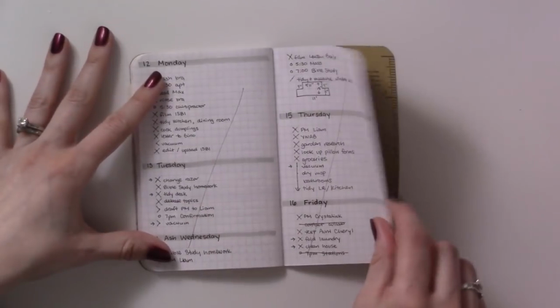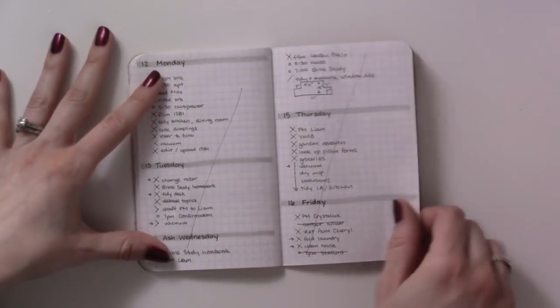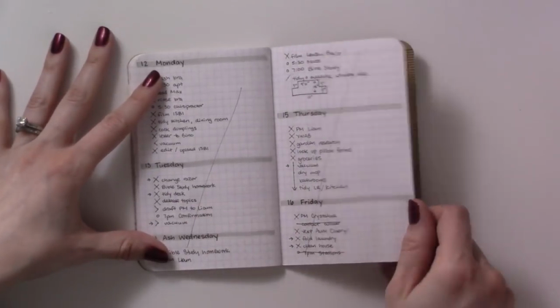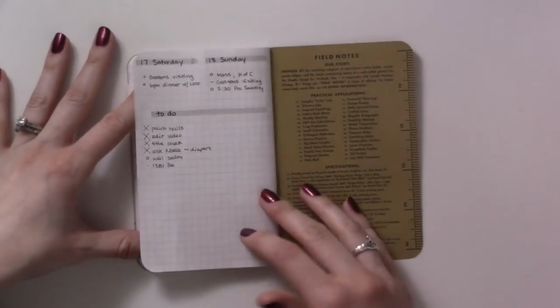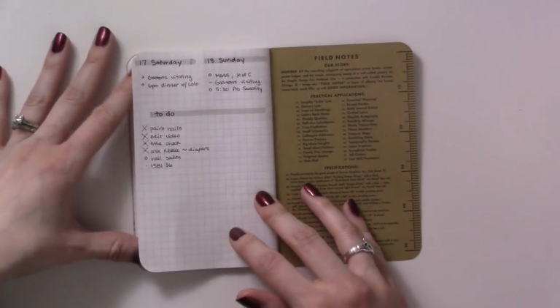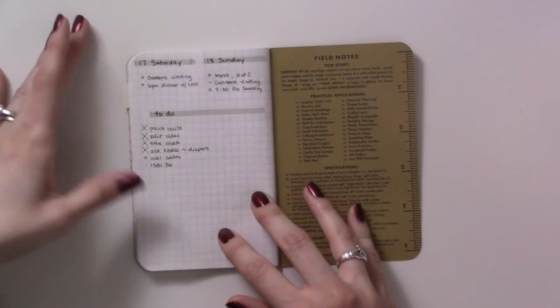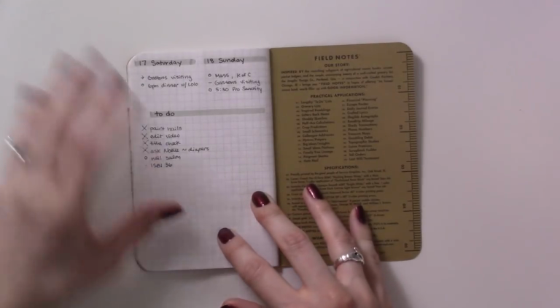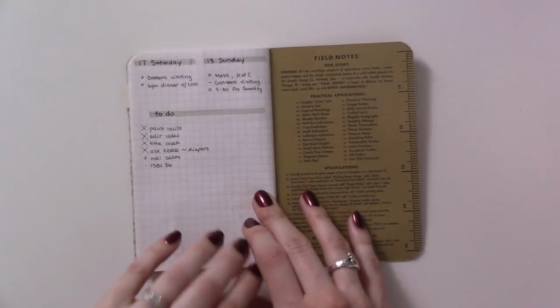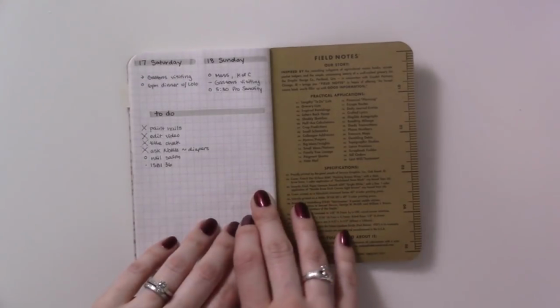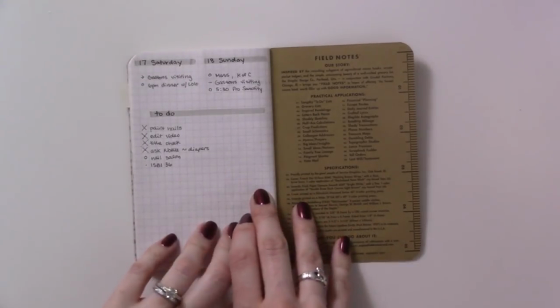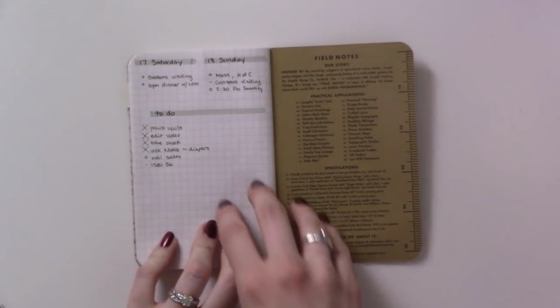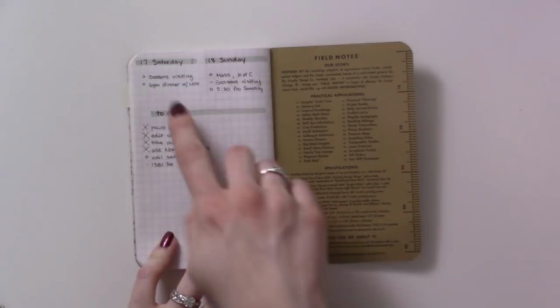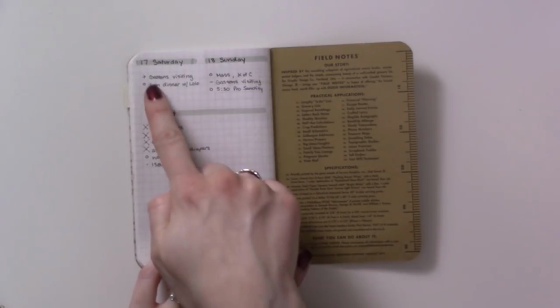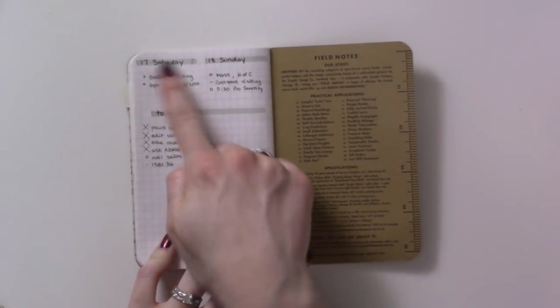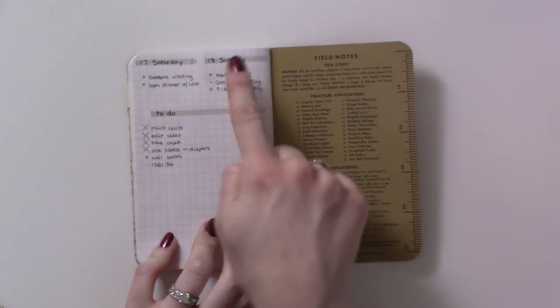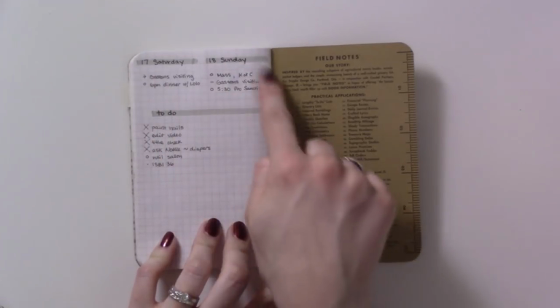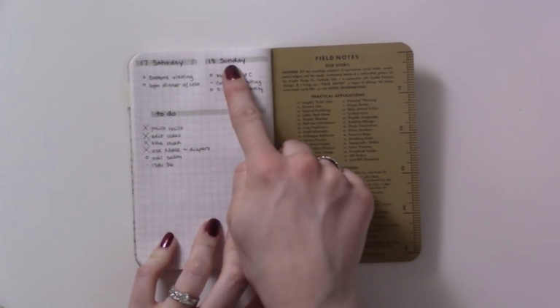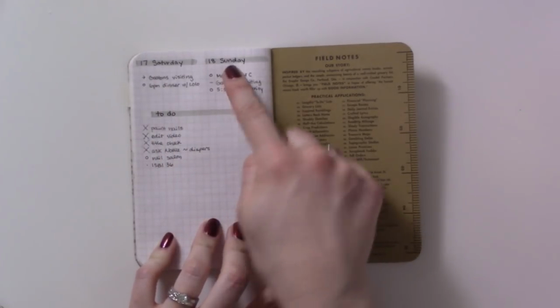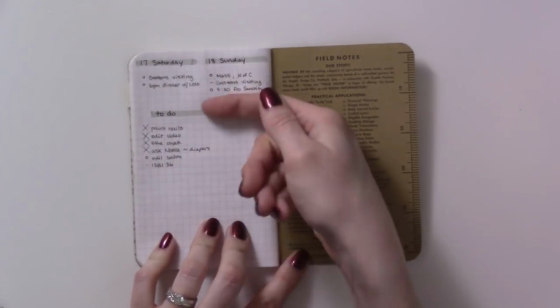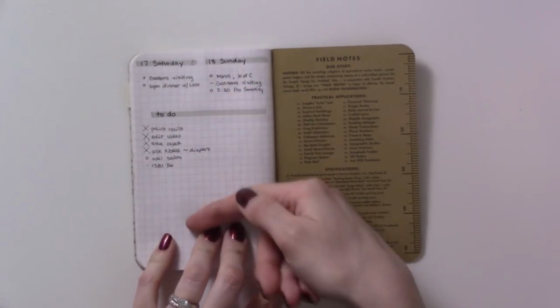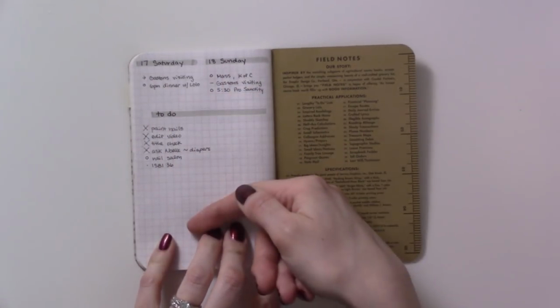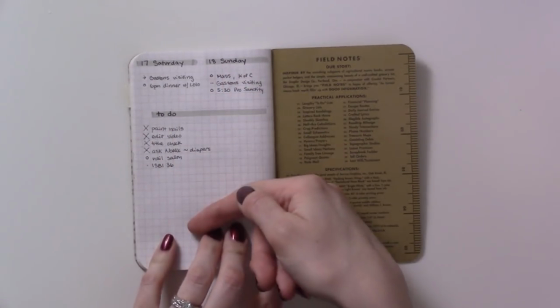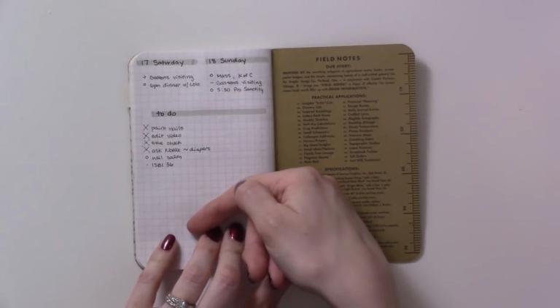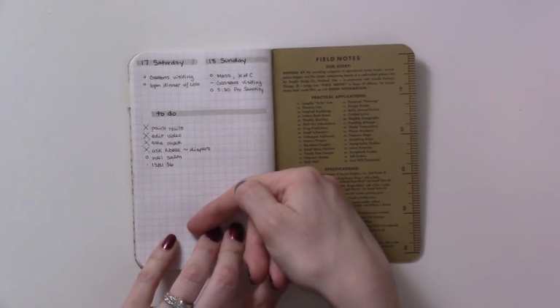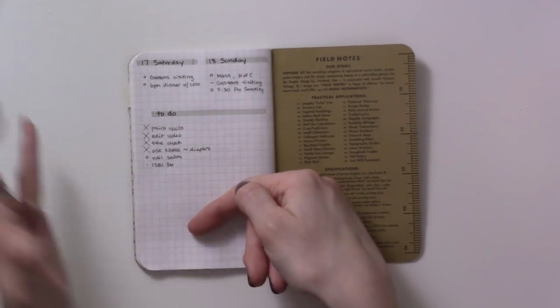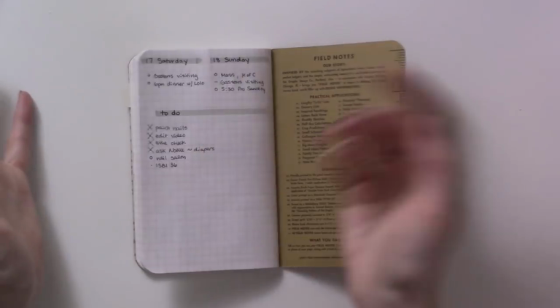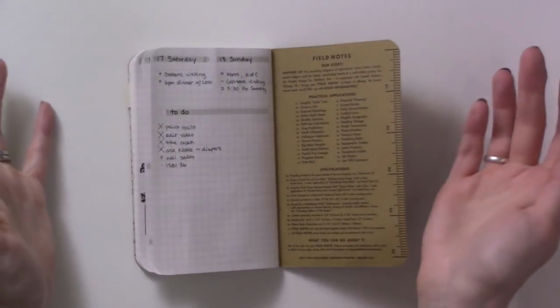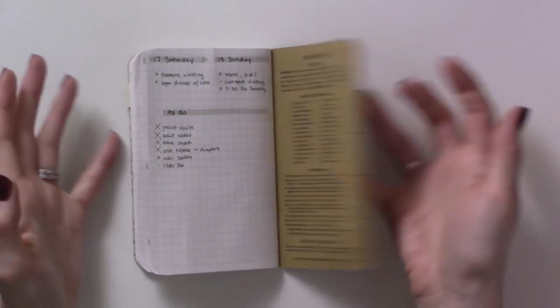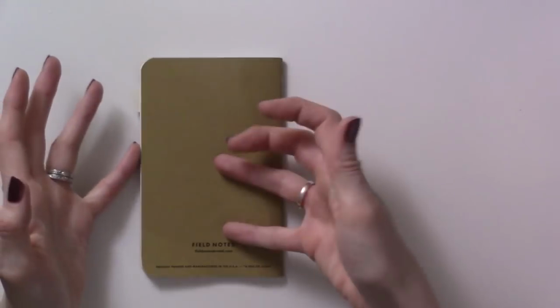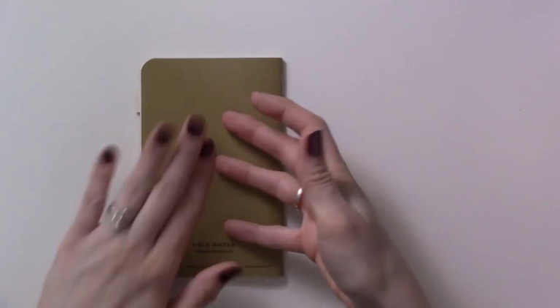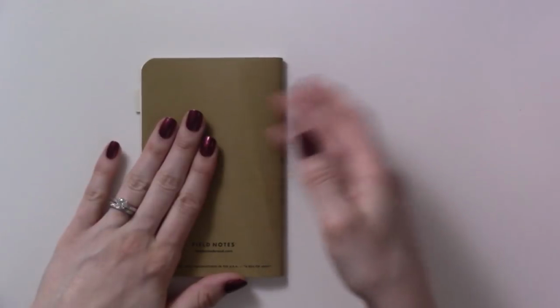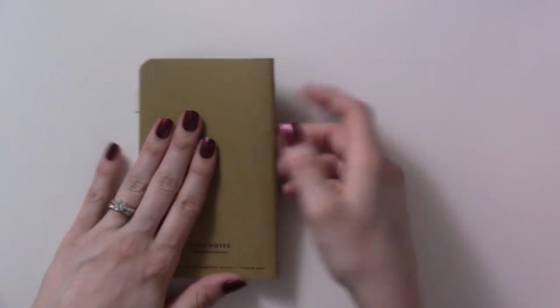Dailies all look the same as you can see, and then the very last weekend I had just events for Saturday and Sunday and a general to-do list for the whole weekend — and that is the whole insert.